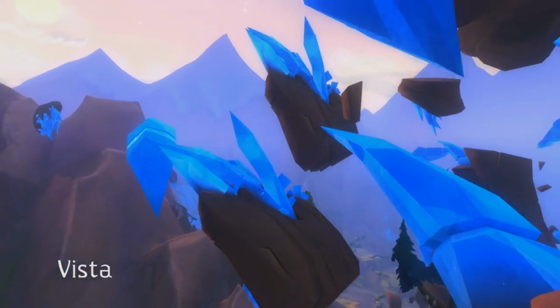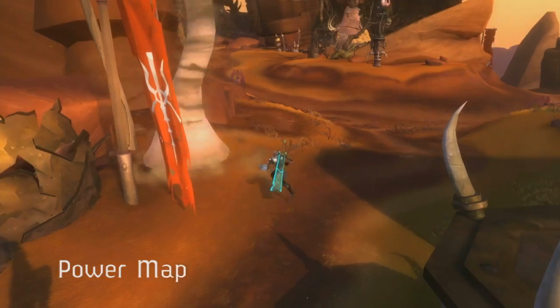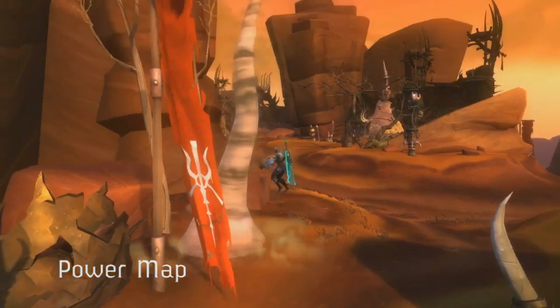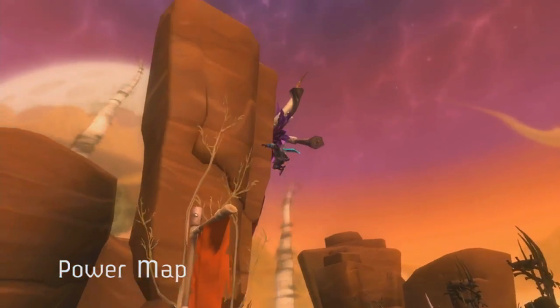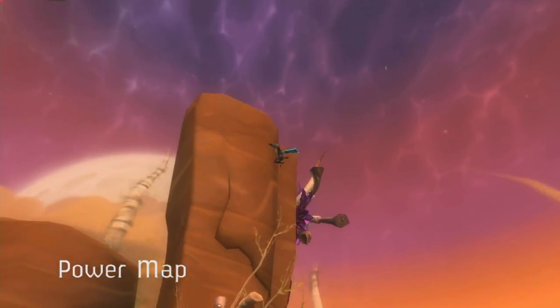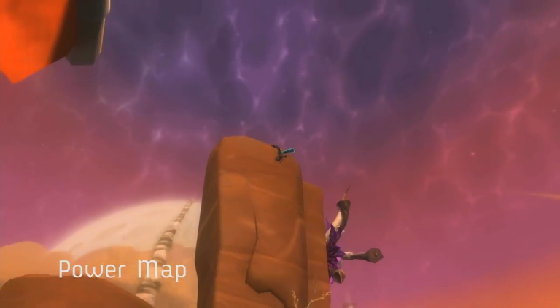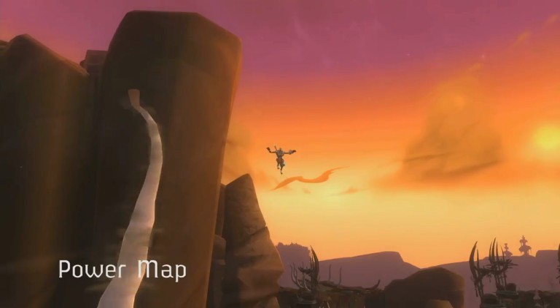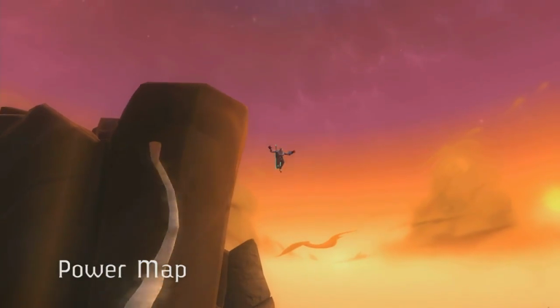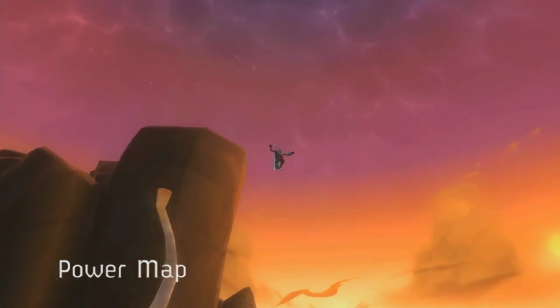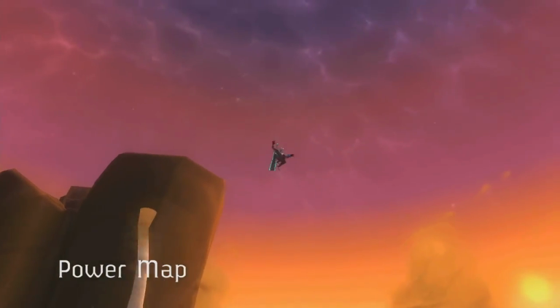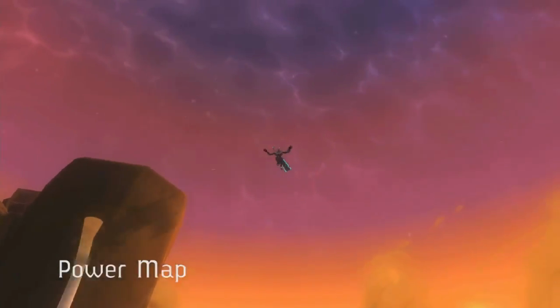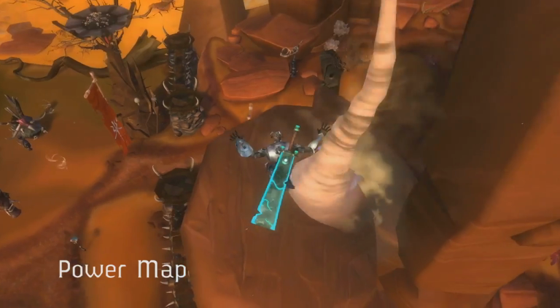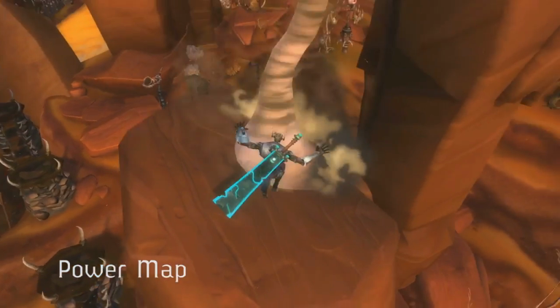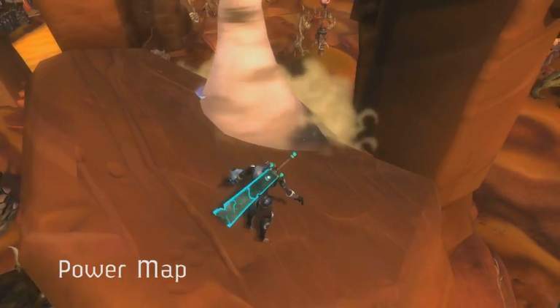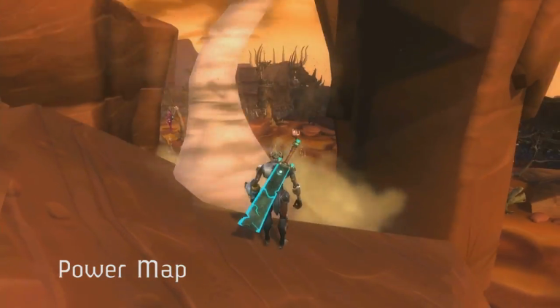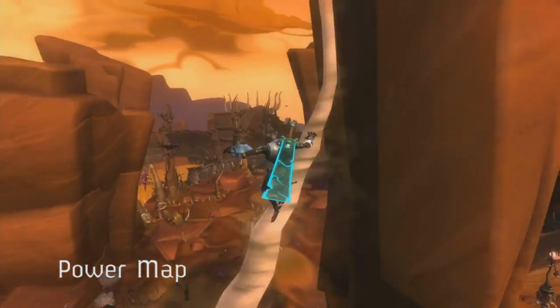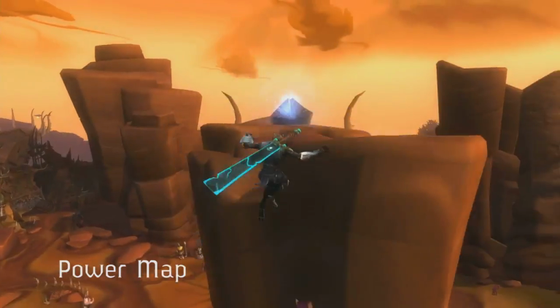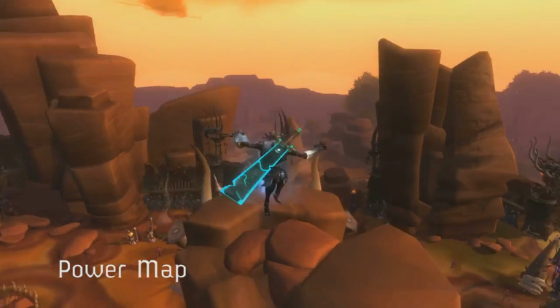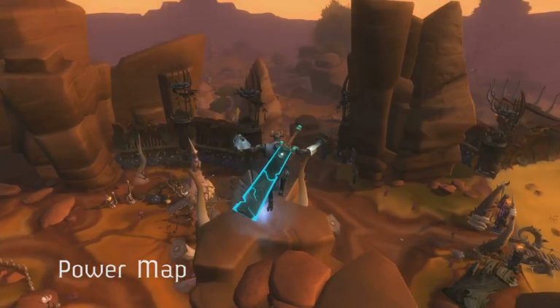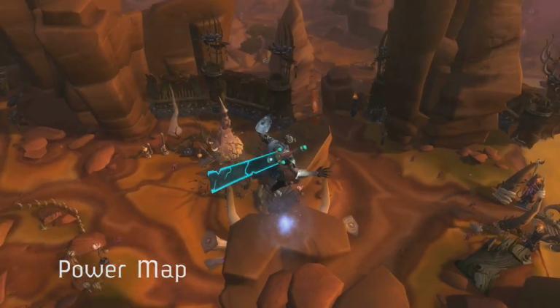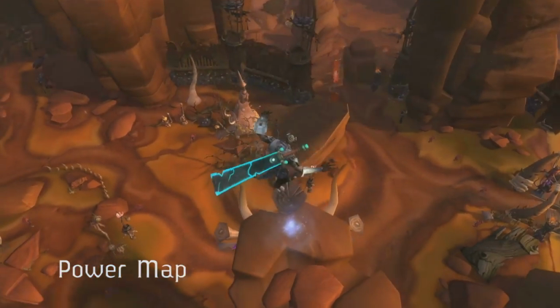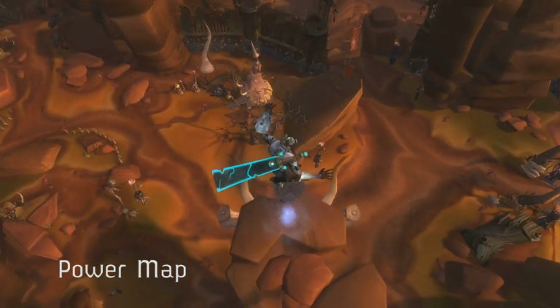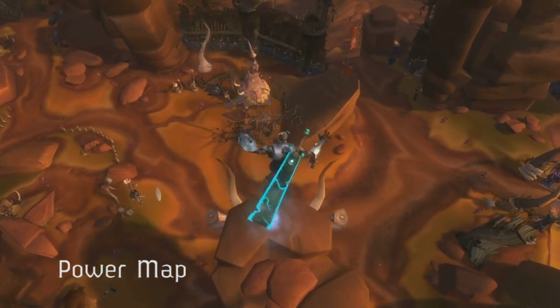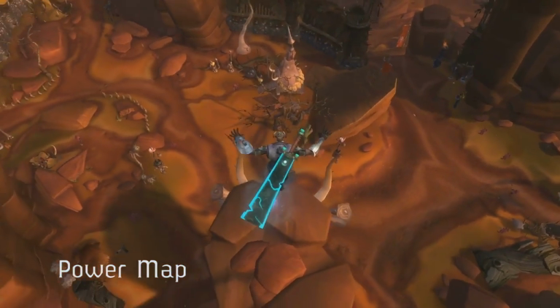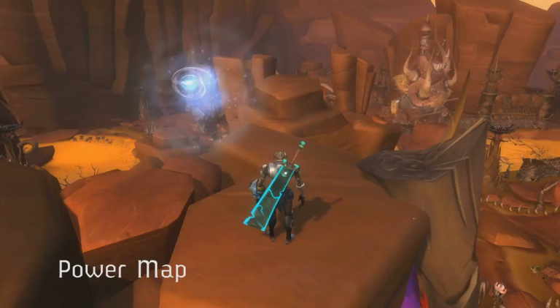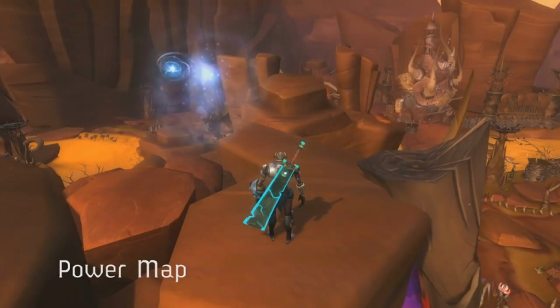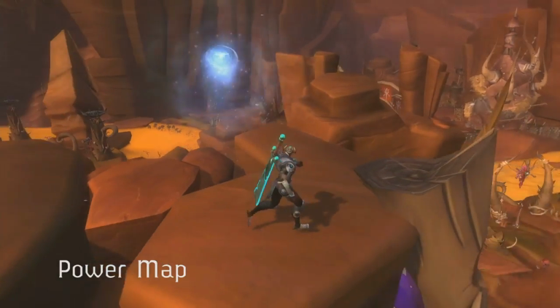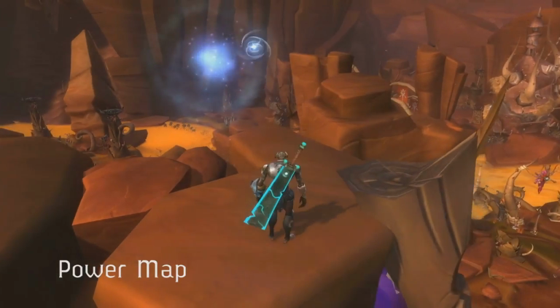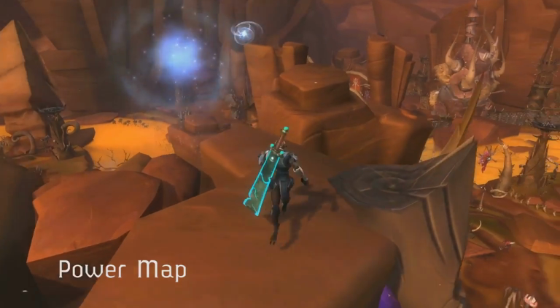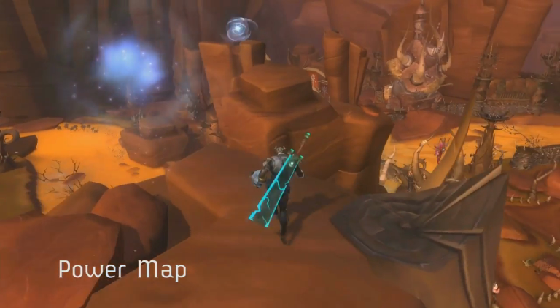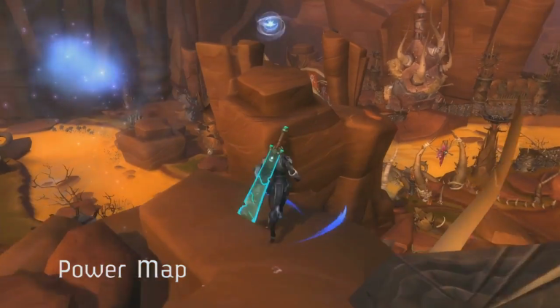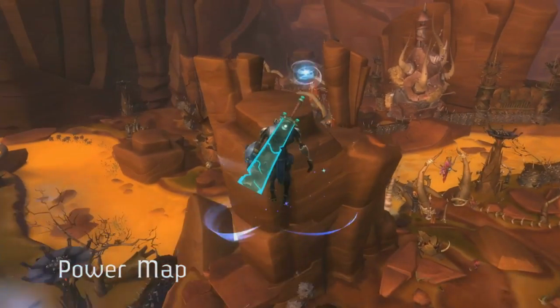Power Map is another movement-based mission. The Explorer is sent to track strange anomalies throughout the wilds of Nexus. Many of these missions have vertical components and it's just a lot of fun.